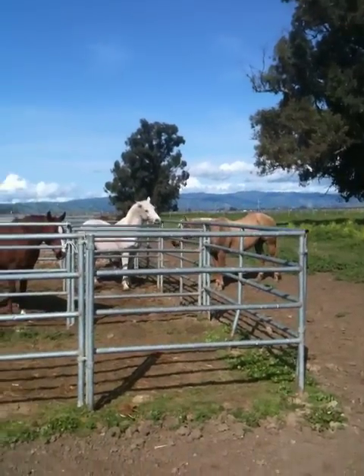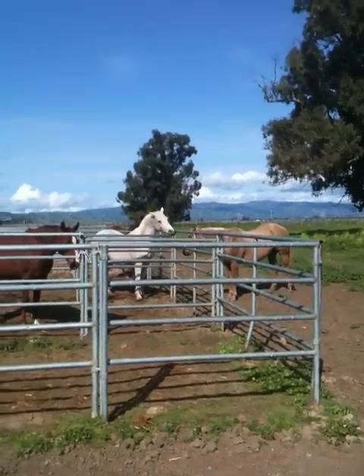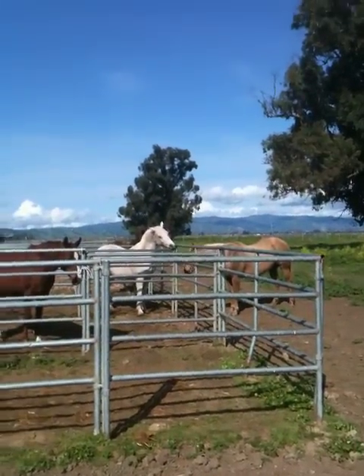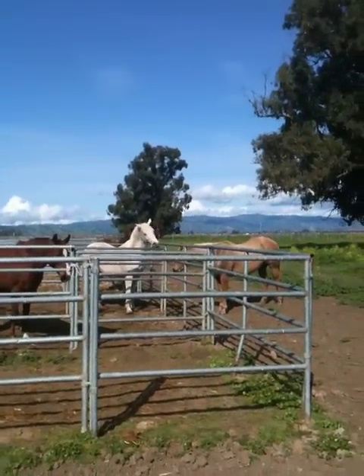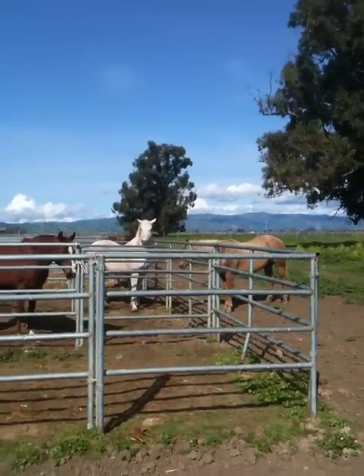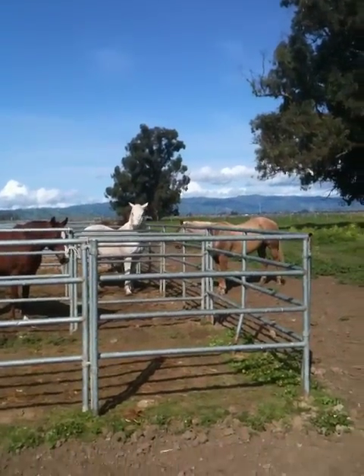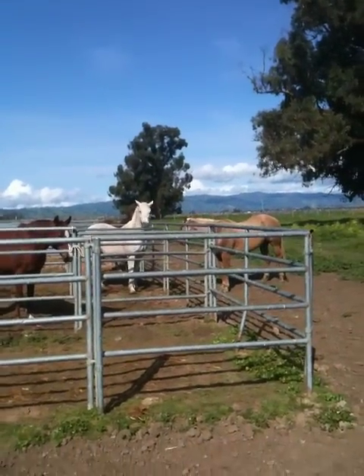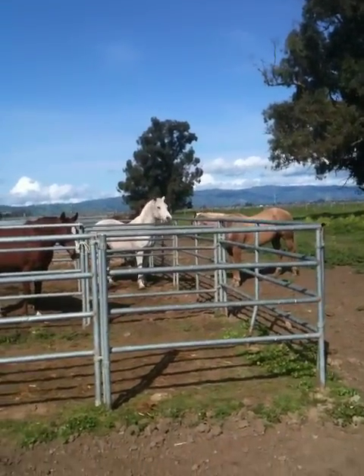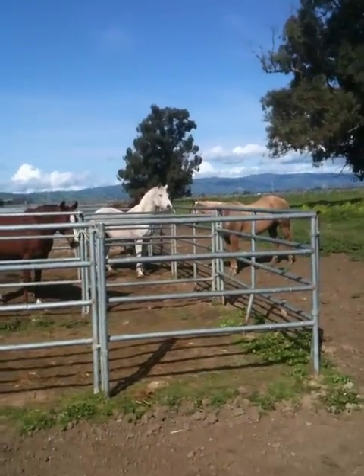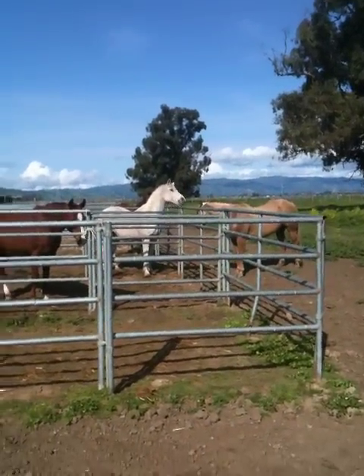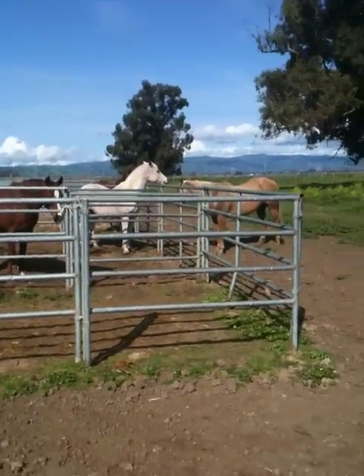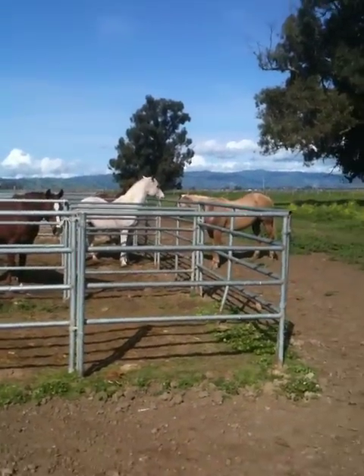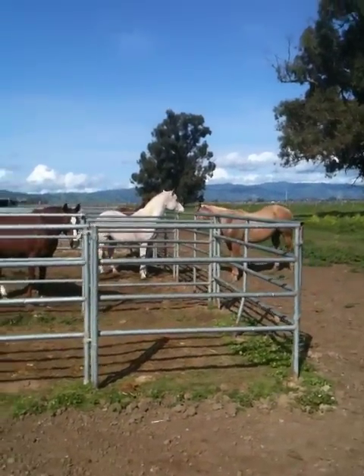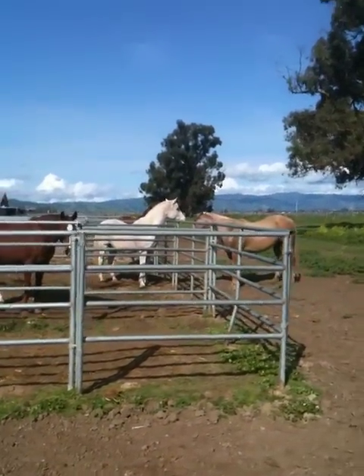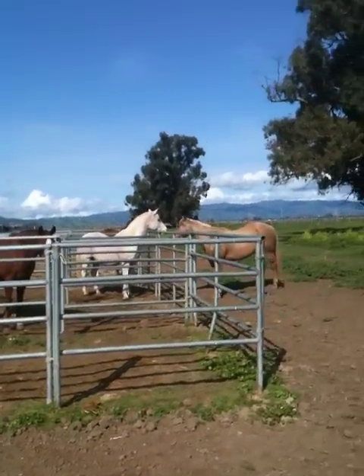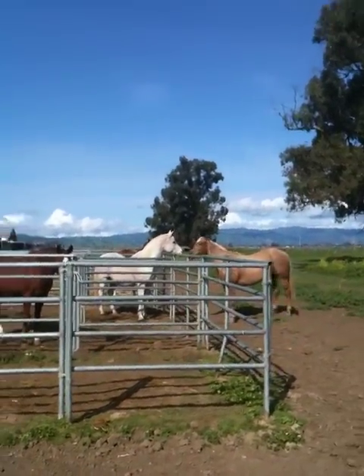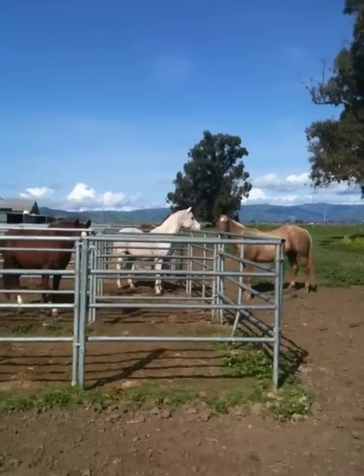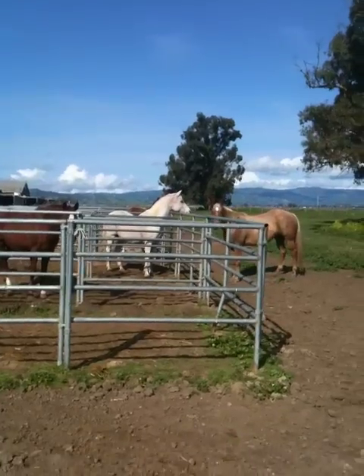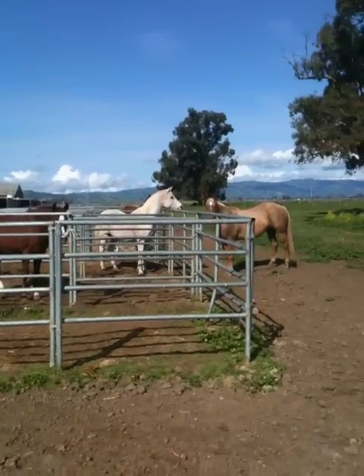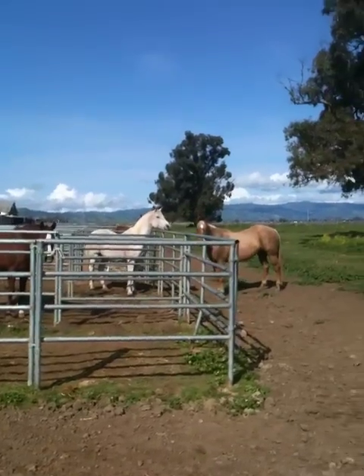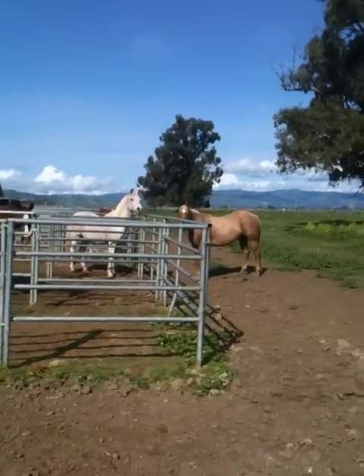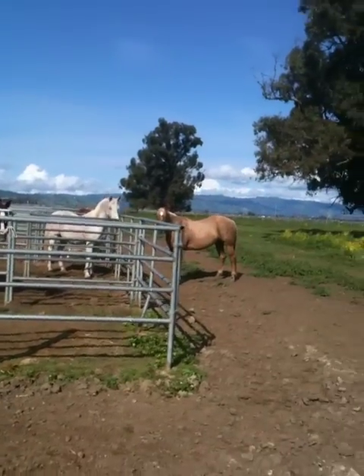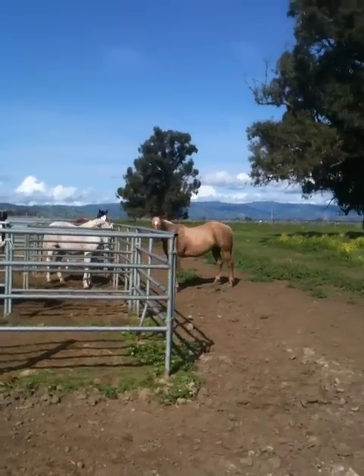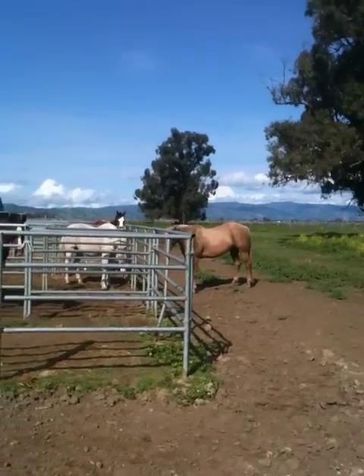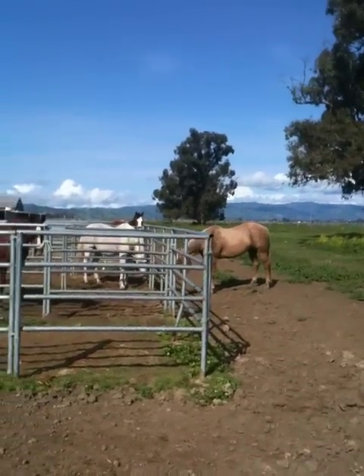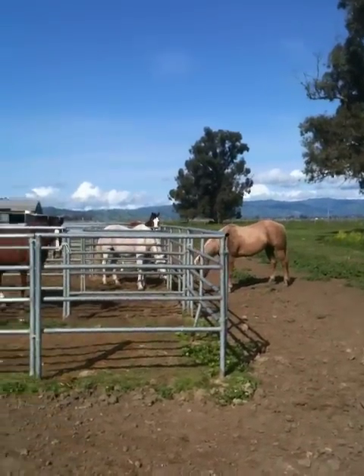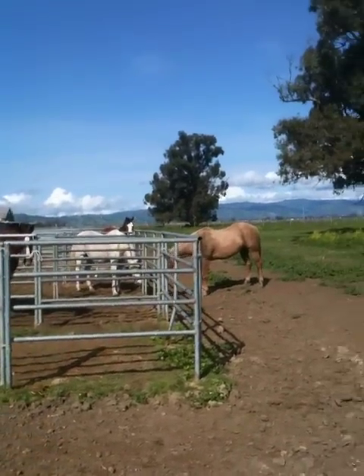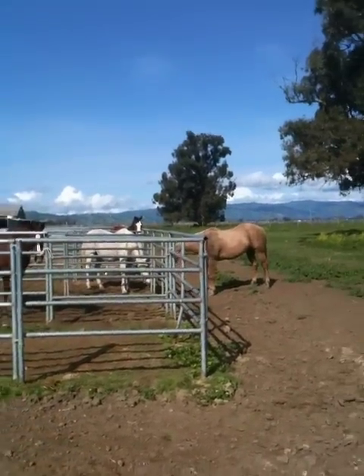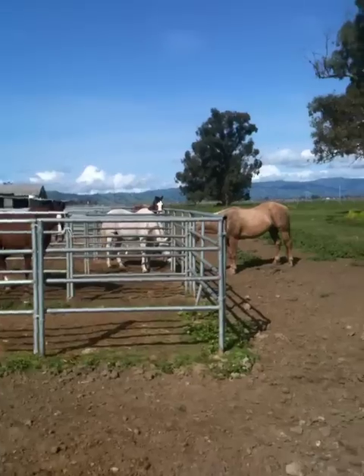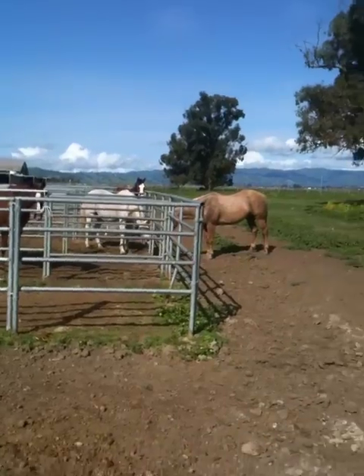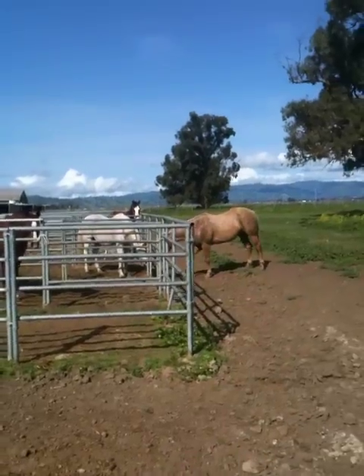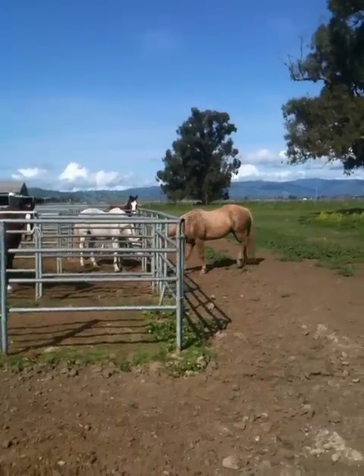Hey, this is two geldings playing over a fence here. I think this is Buddy and Bick. Buddy likes Bick — they used to be pasture mates years ago.